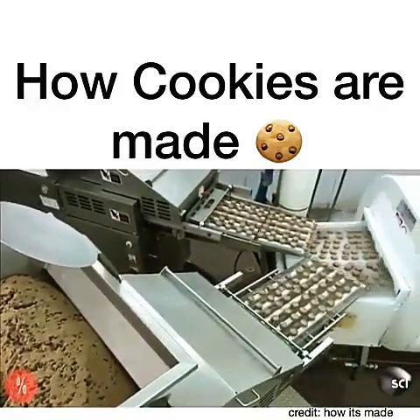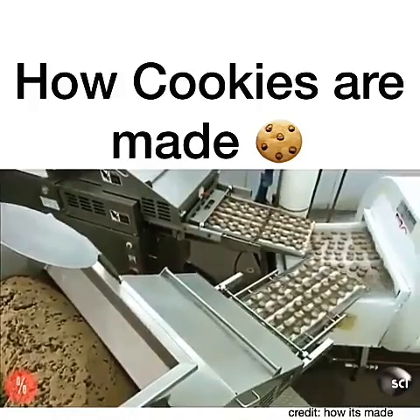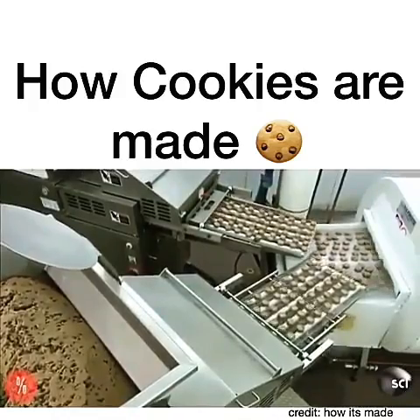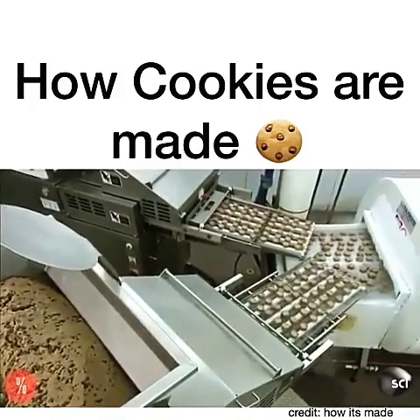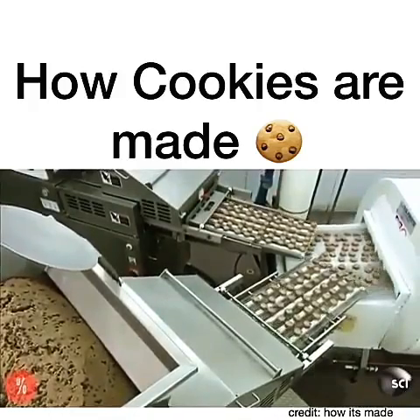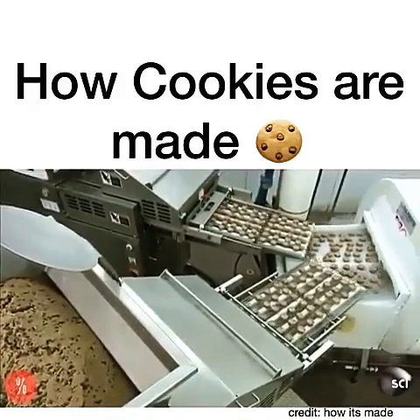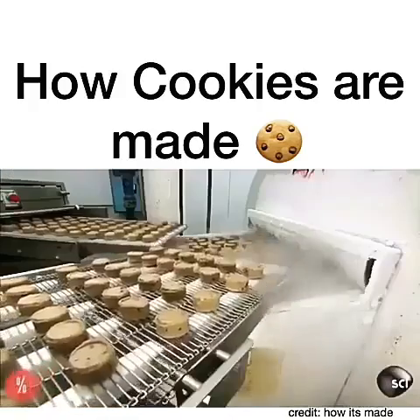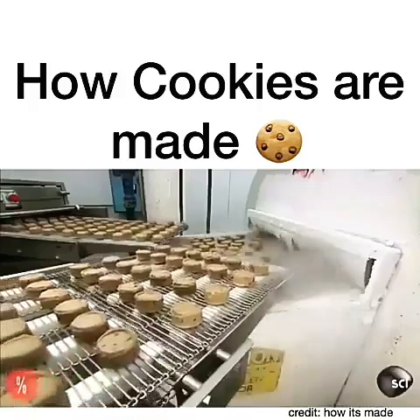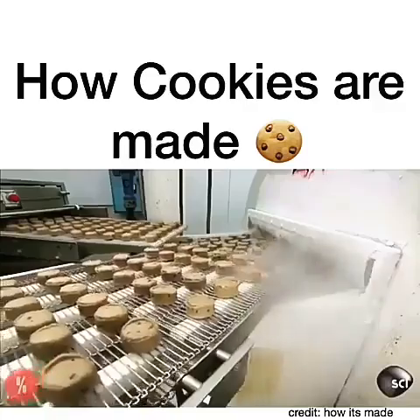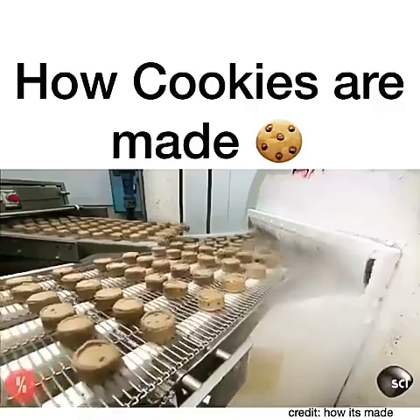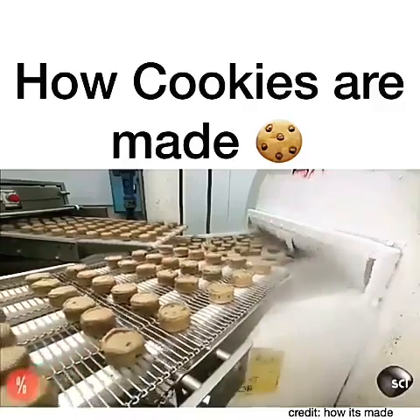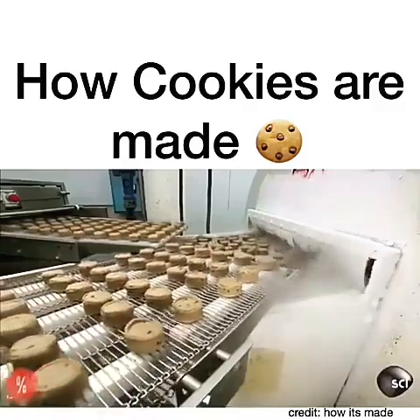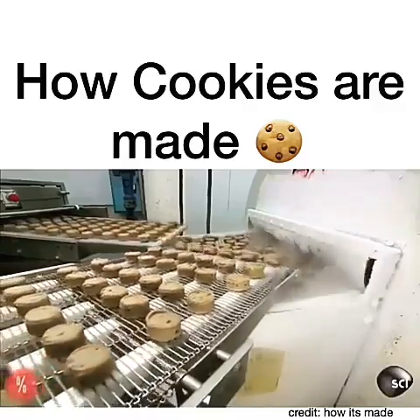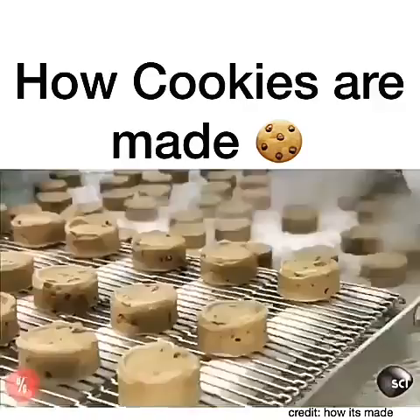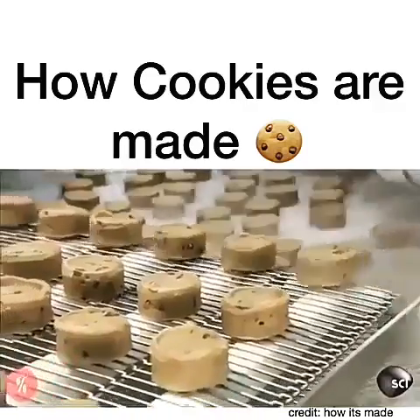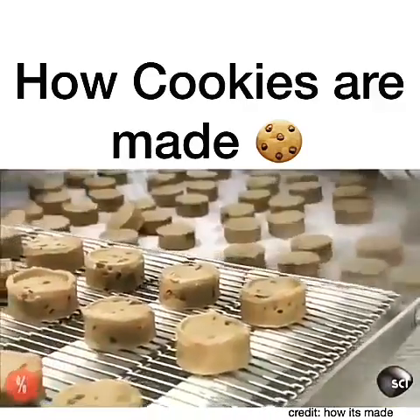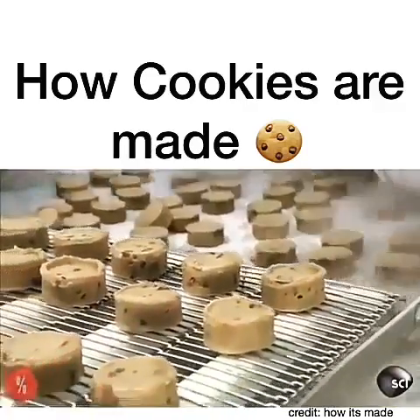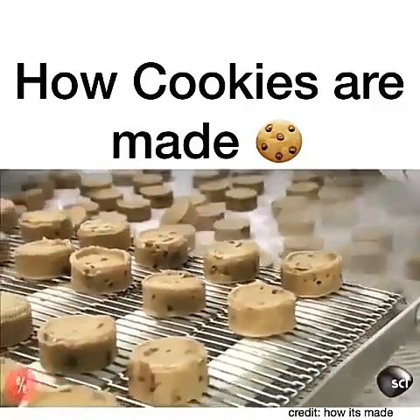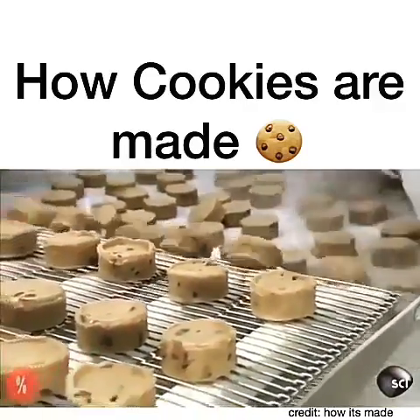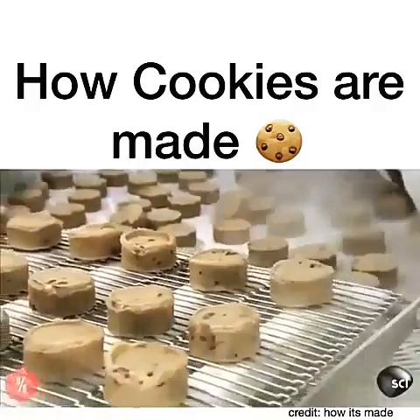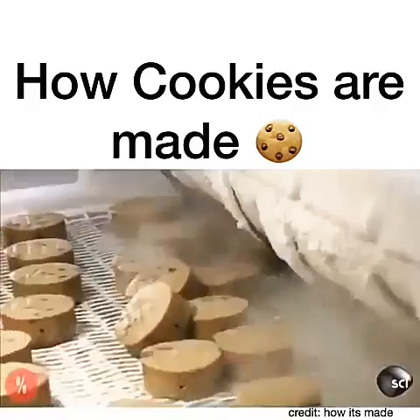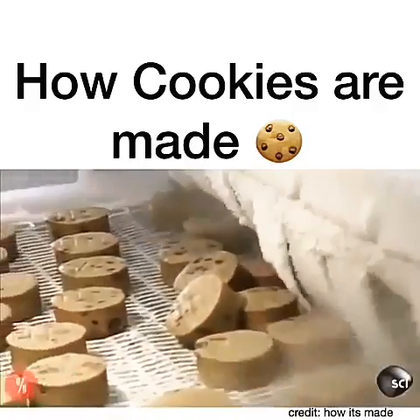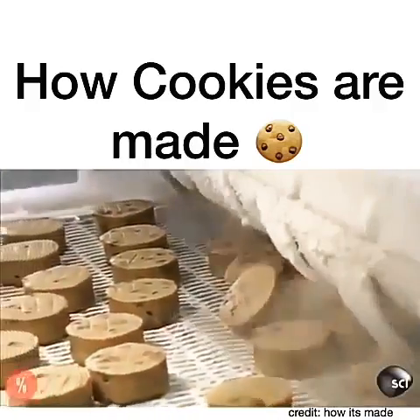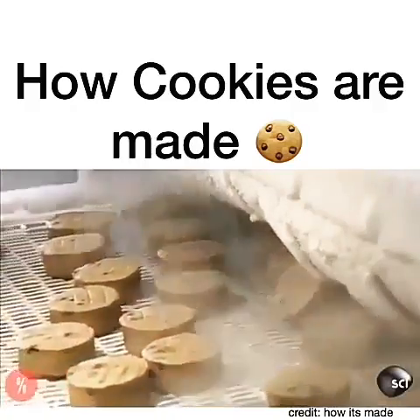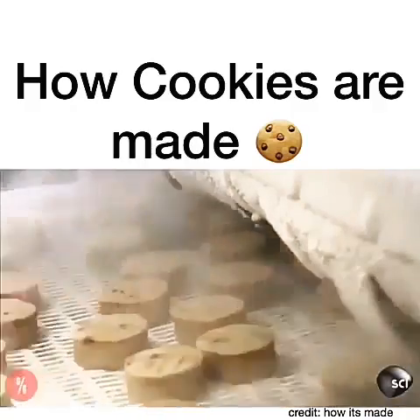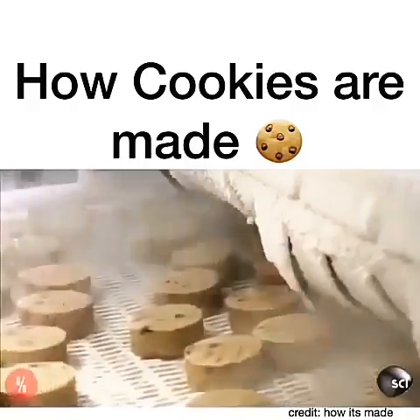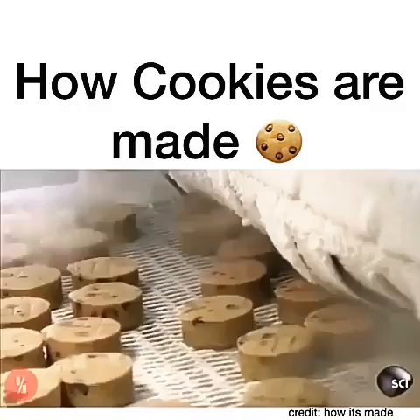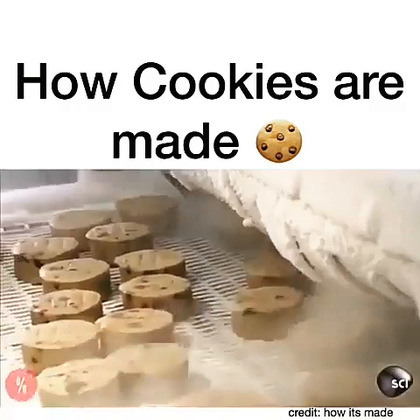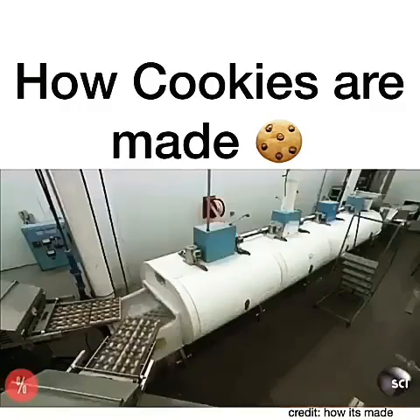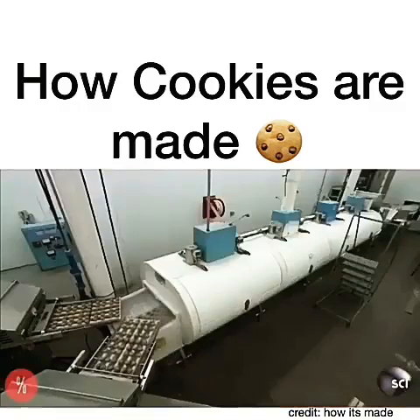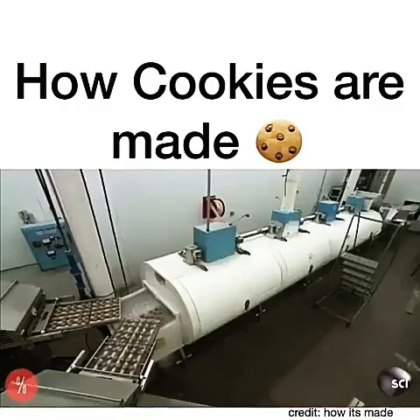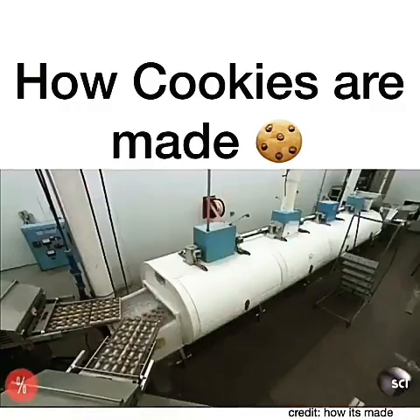The factory then flash-freezes the dough rounds for sale to food service customers, such as restaurants and hotels, which bake the cookies in their own kitchens. The freeze tunnel uses liquid nitrogen to create the frigid temperature.